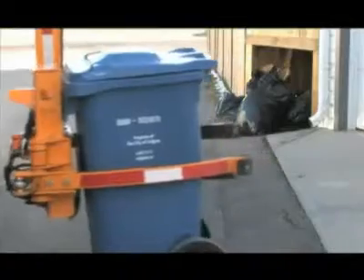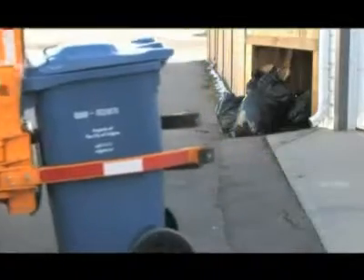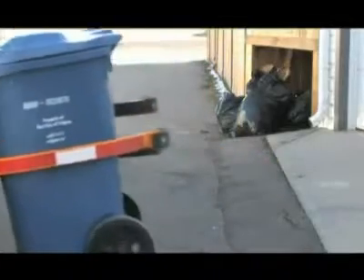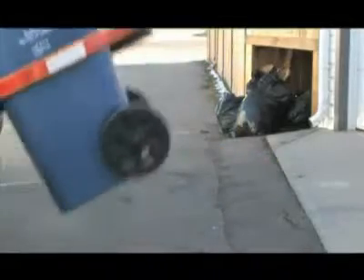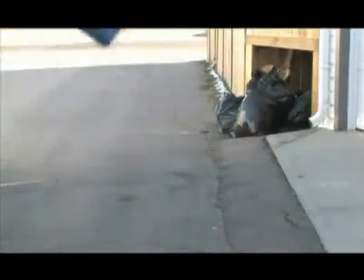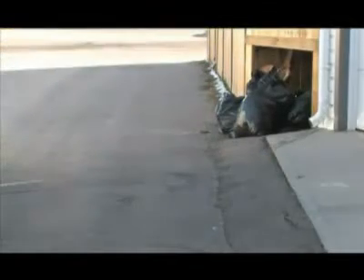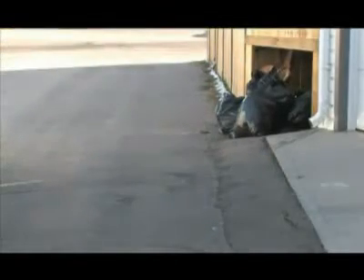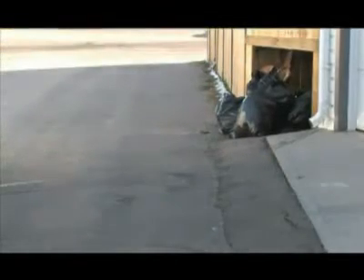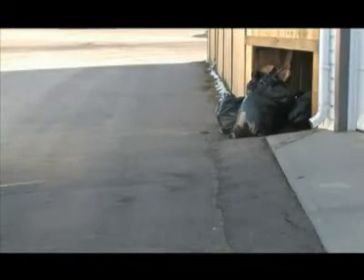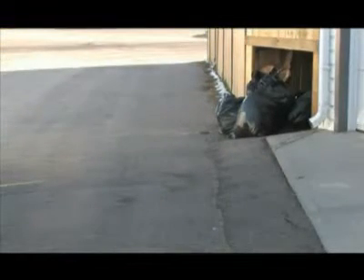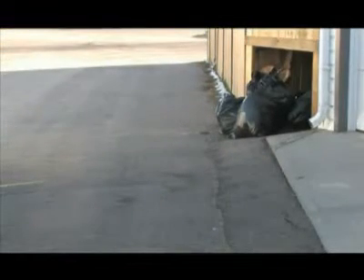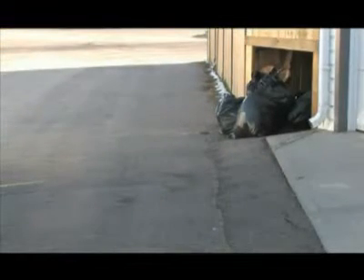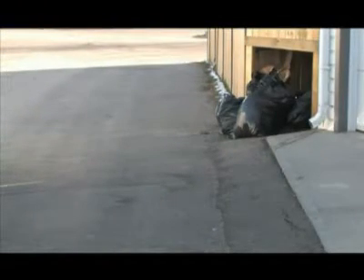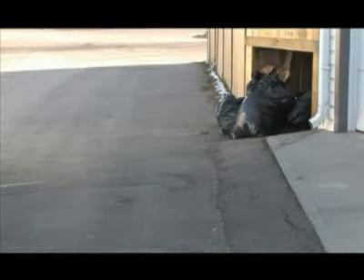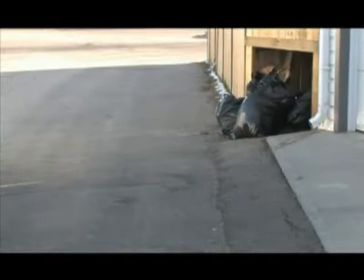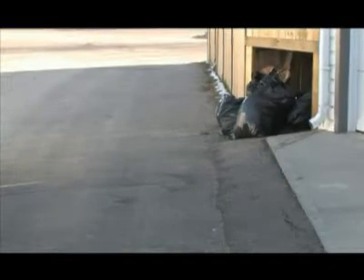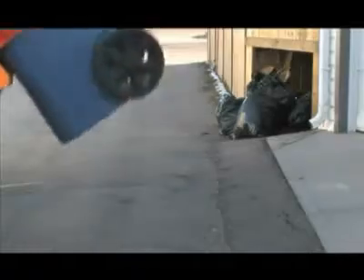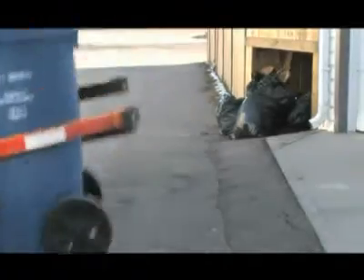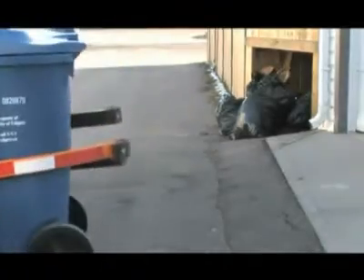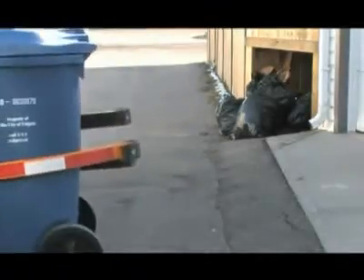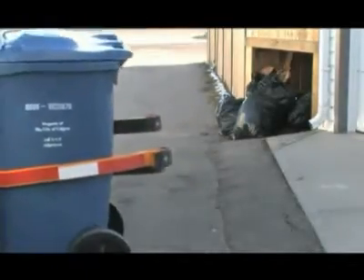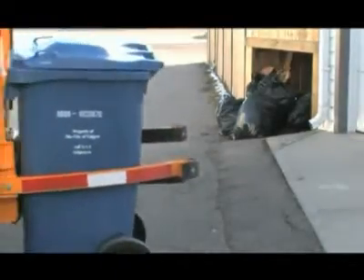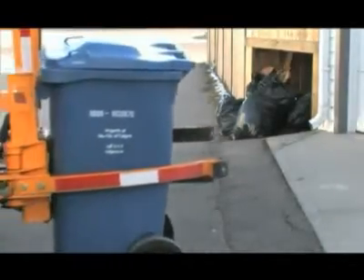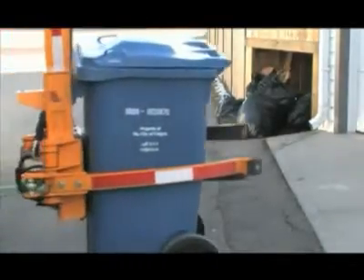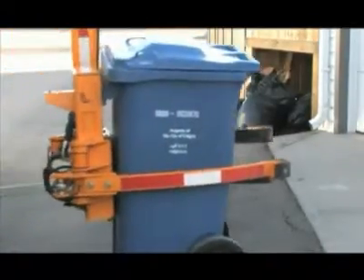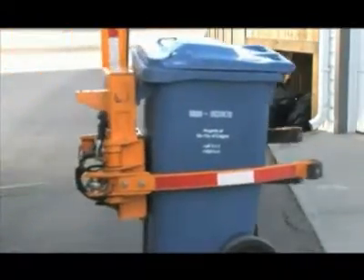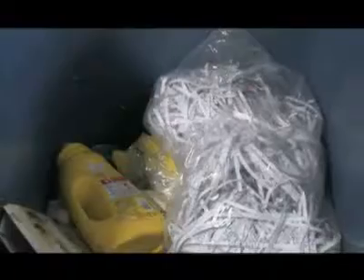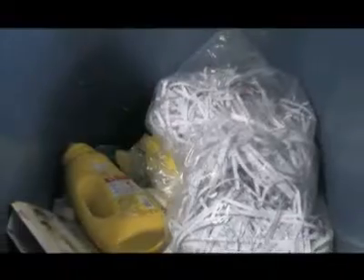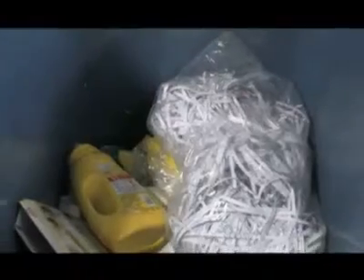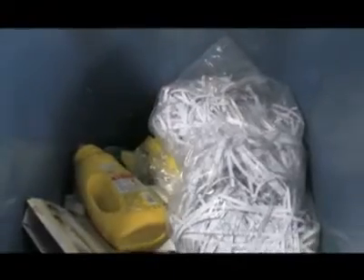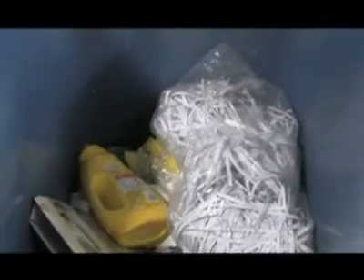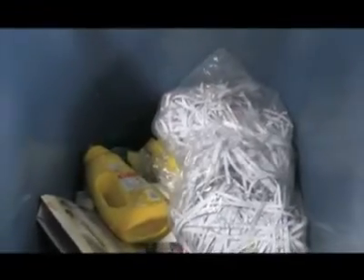Do not put any recyclables in dark garbage bags. If workers at the sorting plant can't see what's in the bag, they'll assume it's trash. Just leave materials loose in the cart.